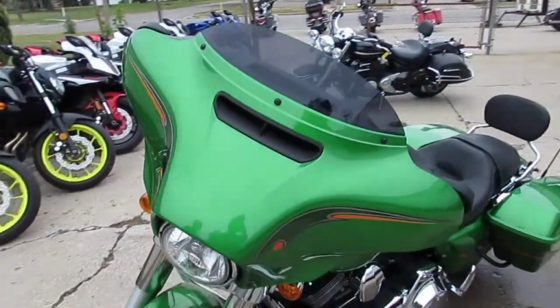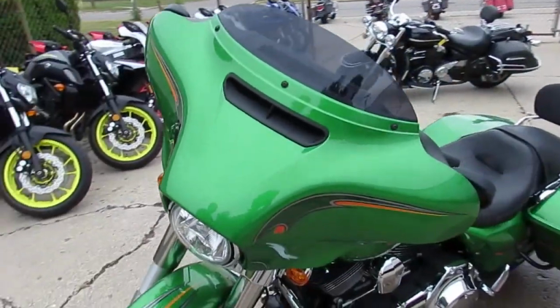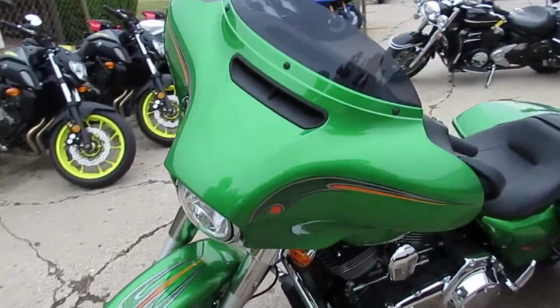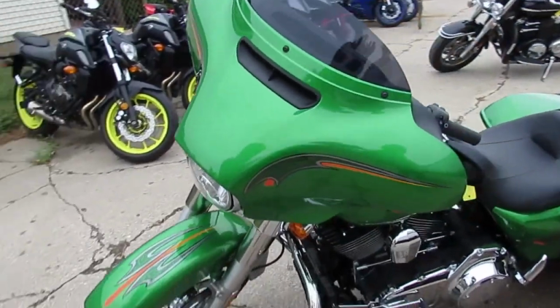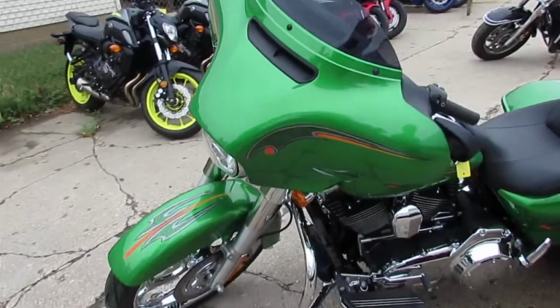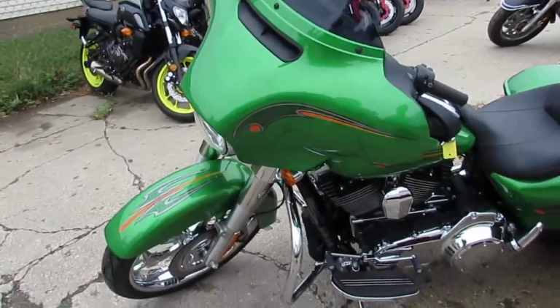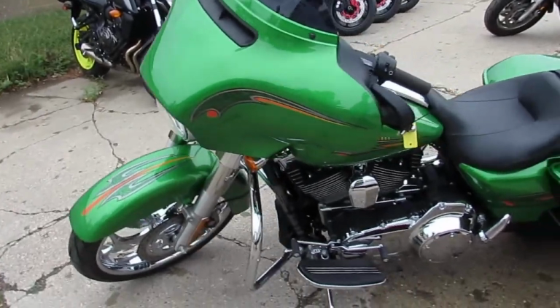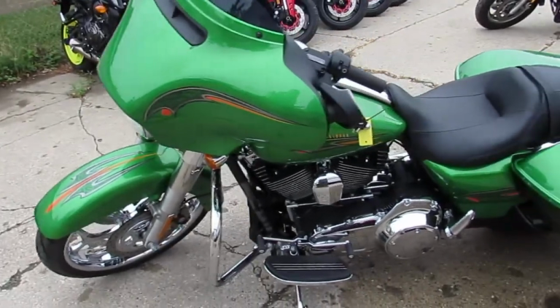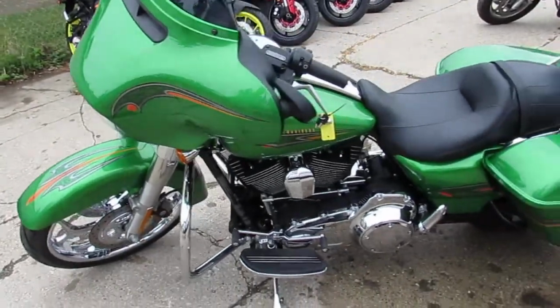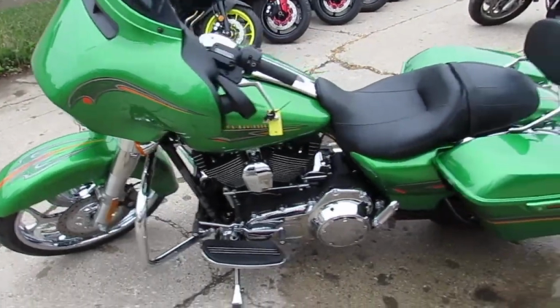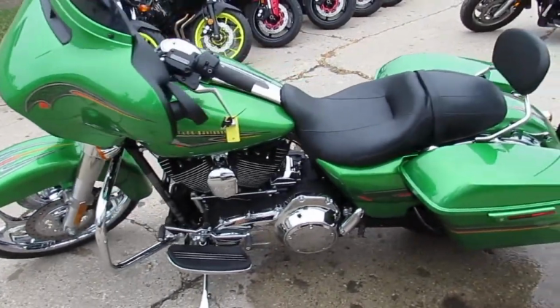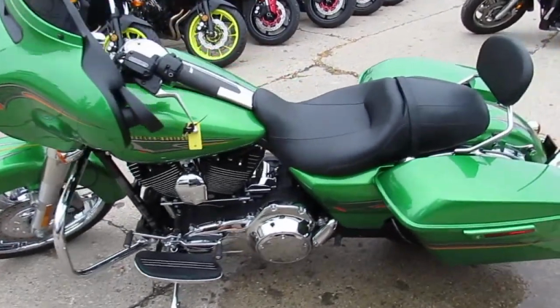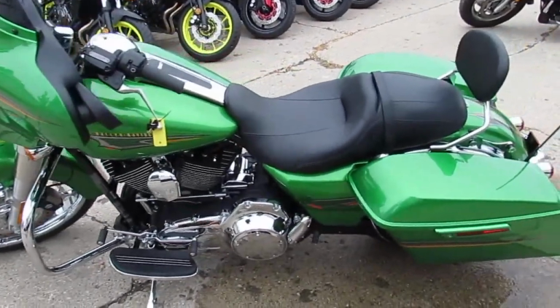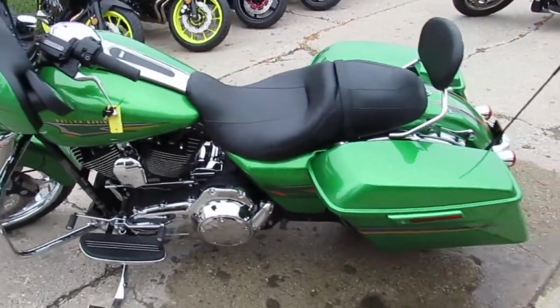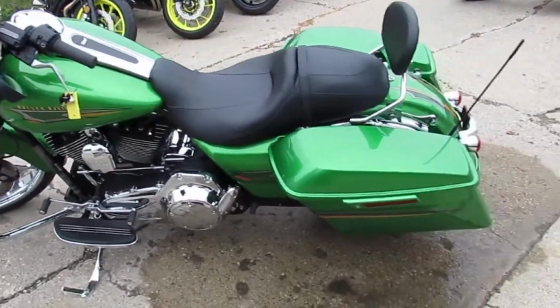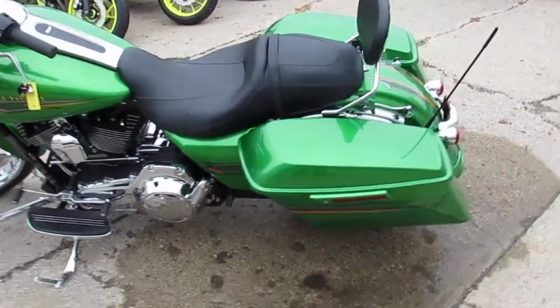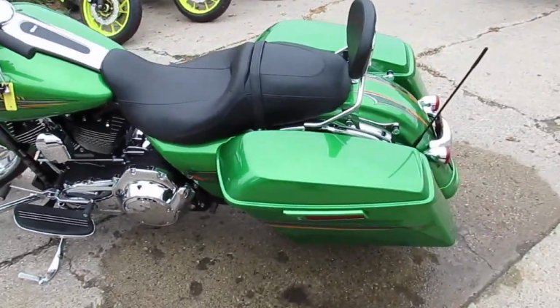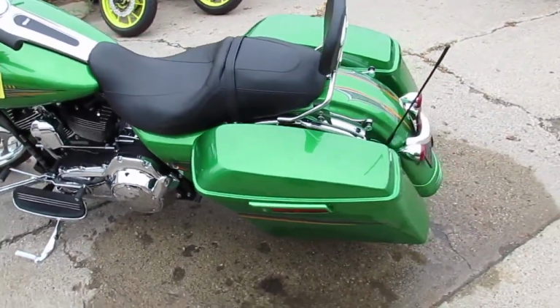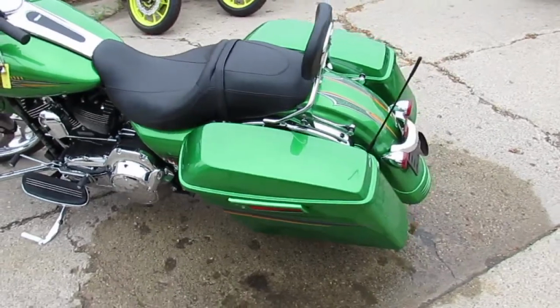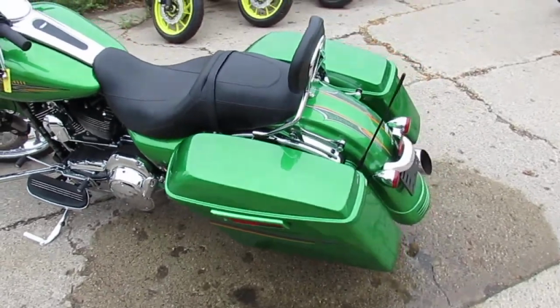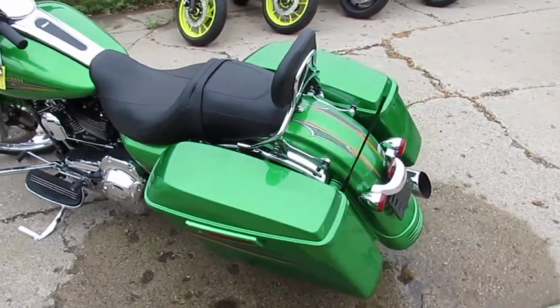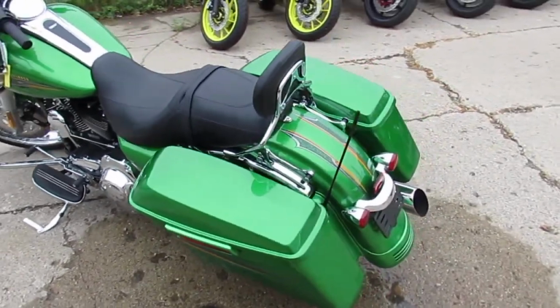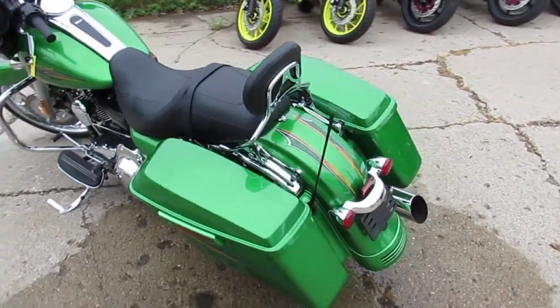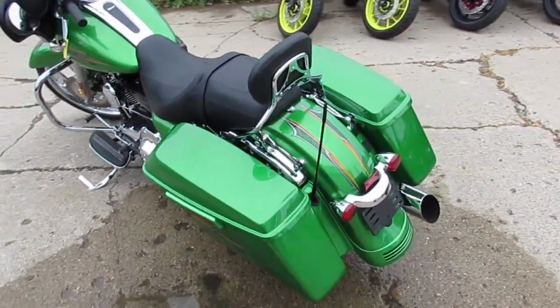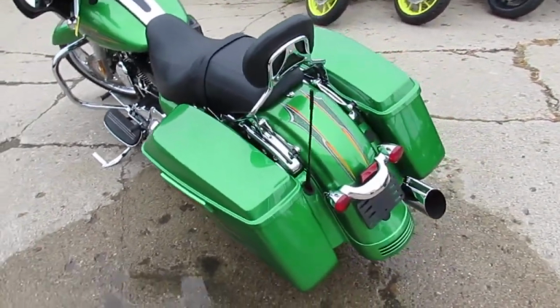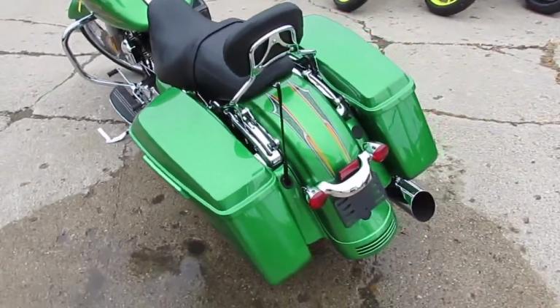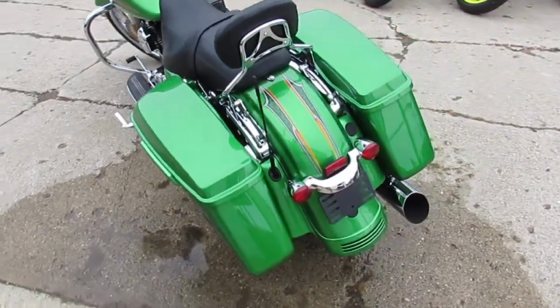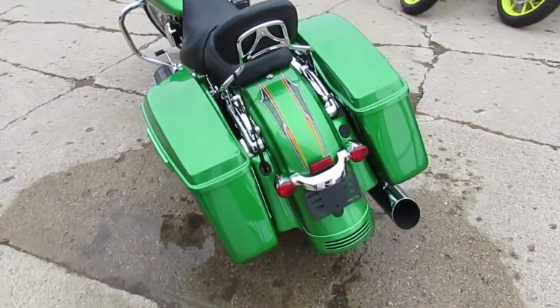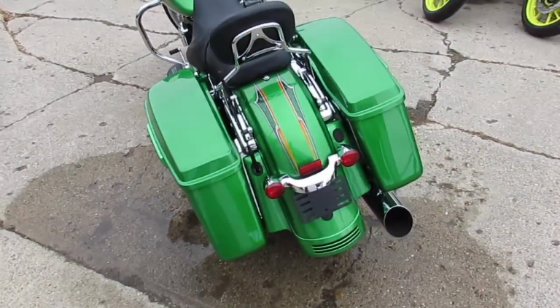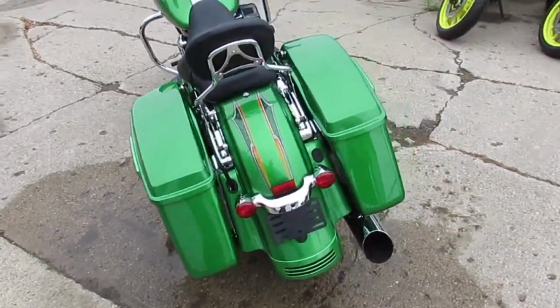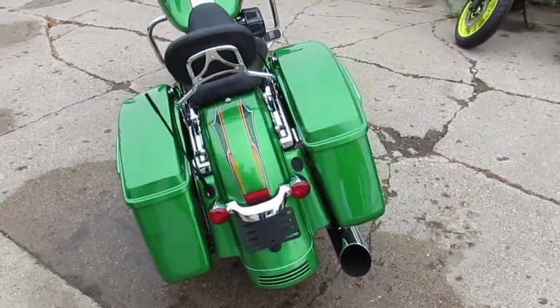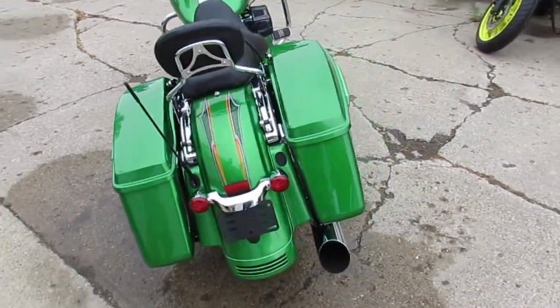Cool paint job. This is called radioactive green, as you guys can see in the video and pictures. It's flawless, man. The video and pictures probably don't do it justice. This thing is a perfect 10 out of 10.